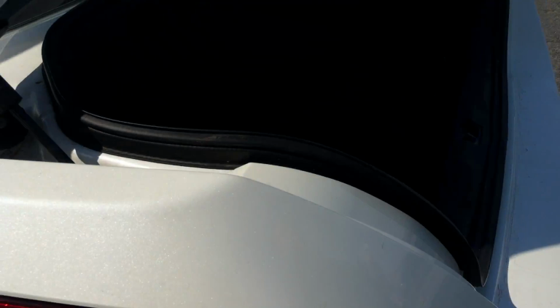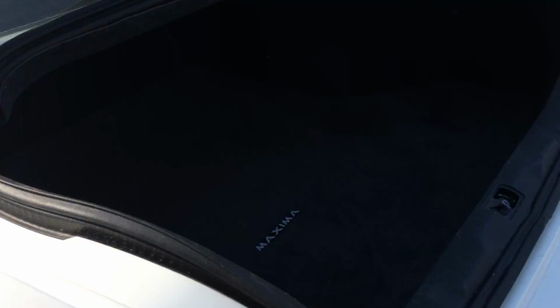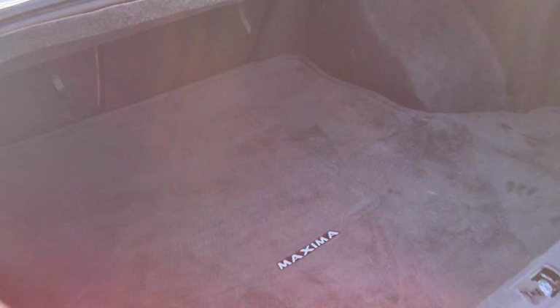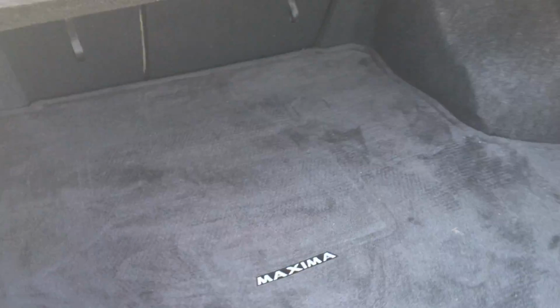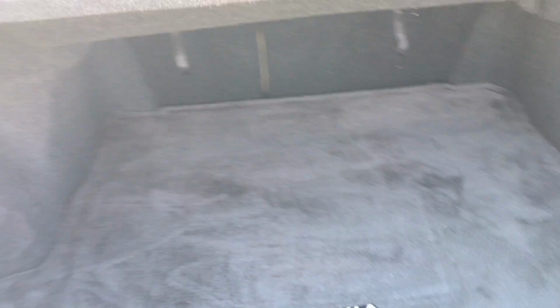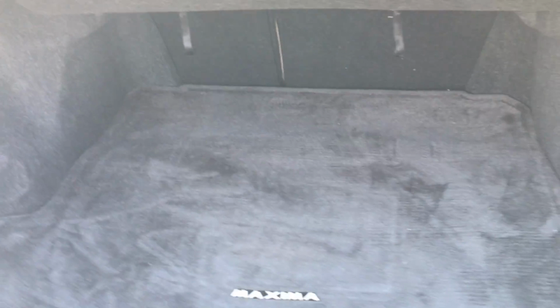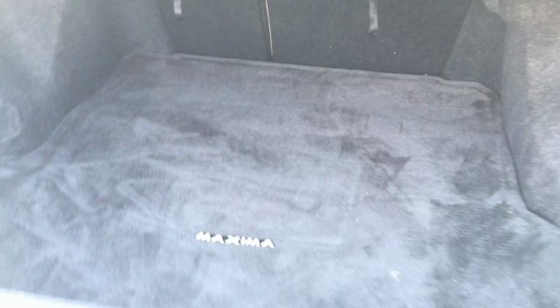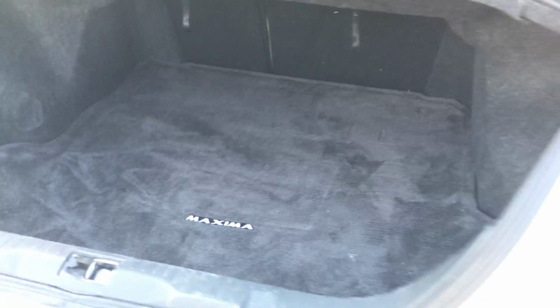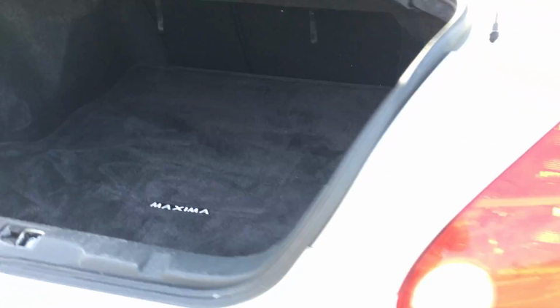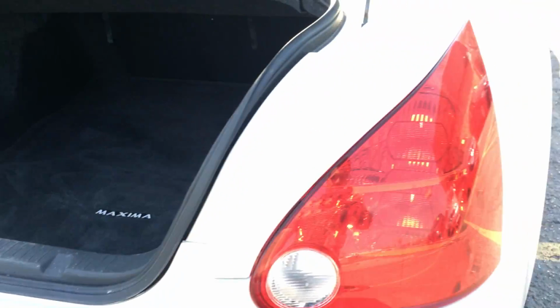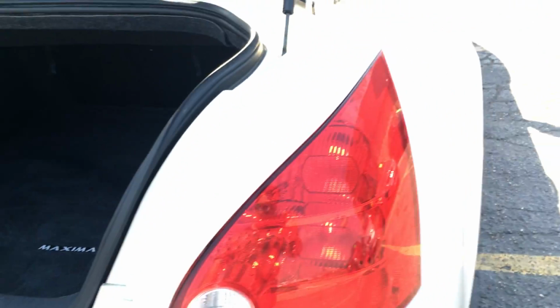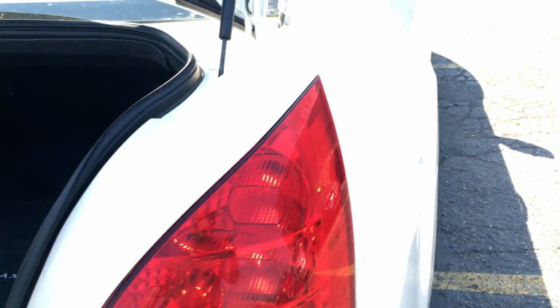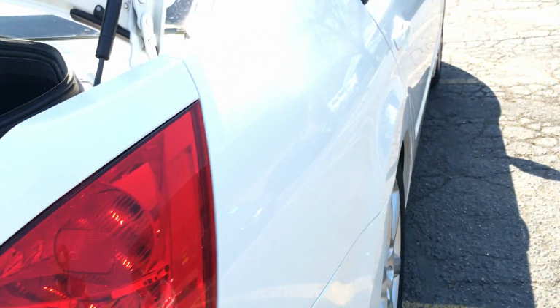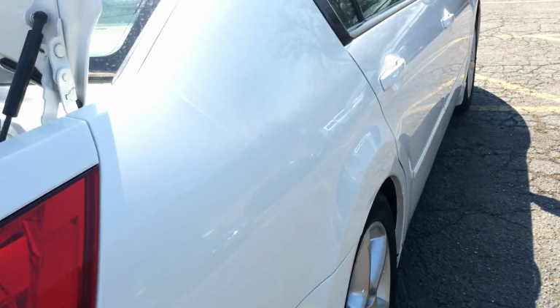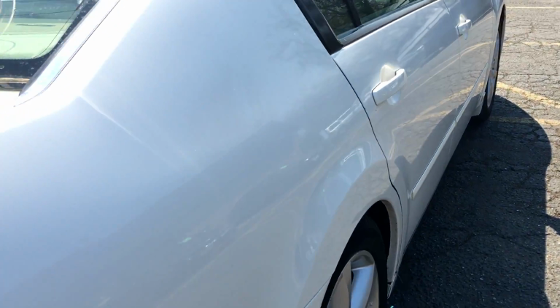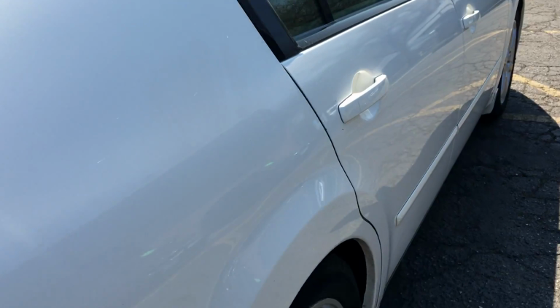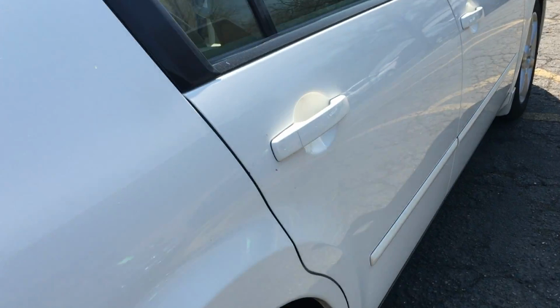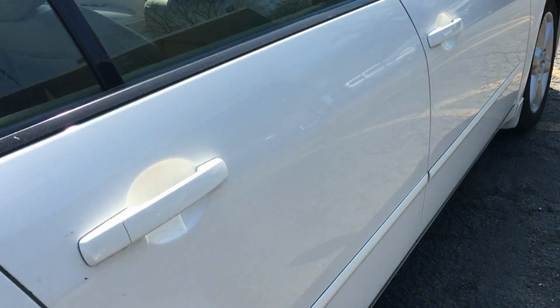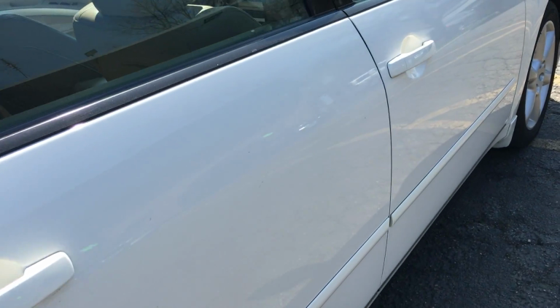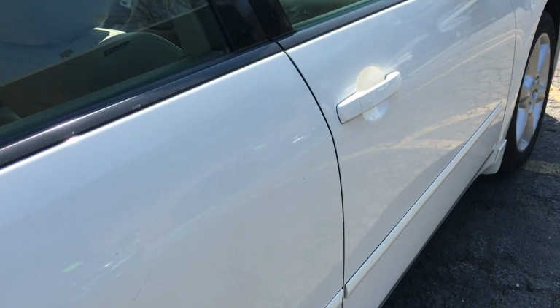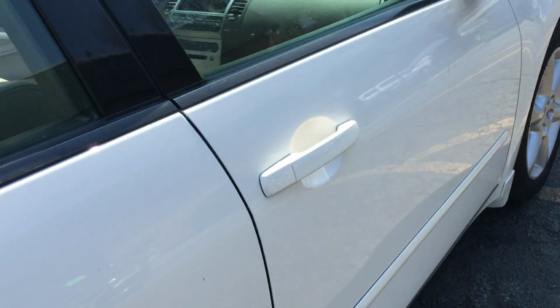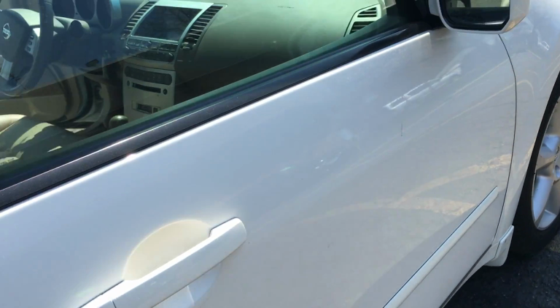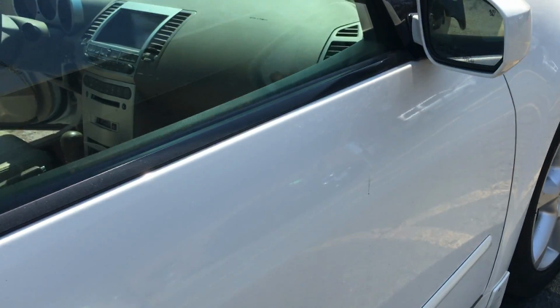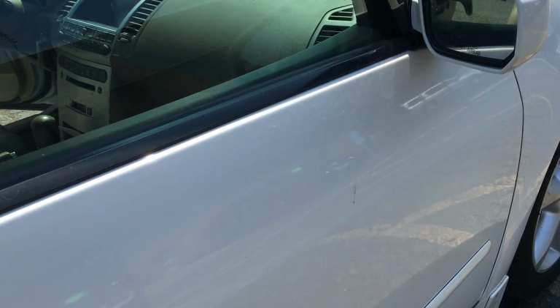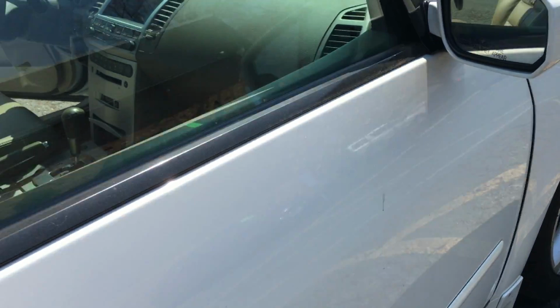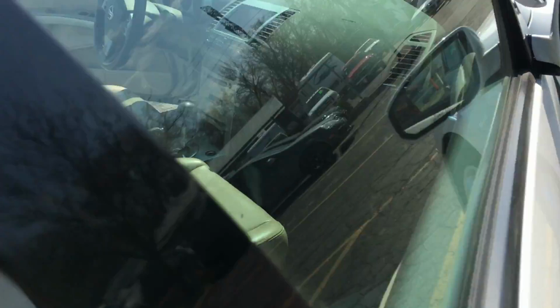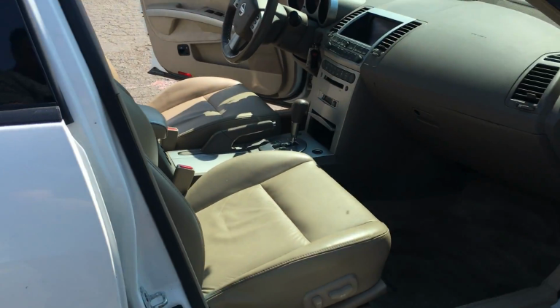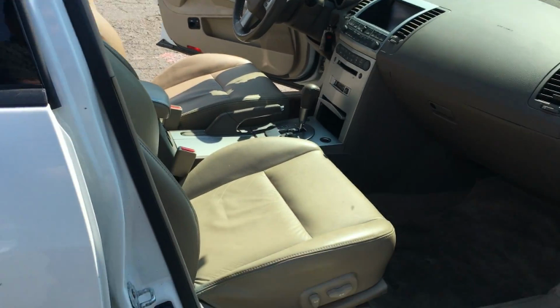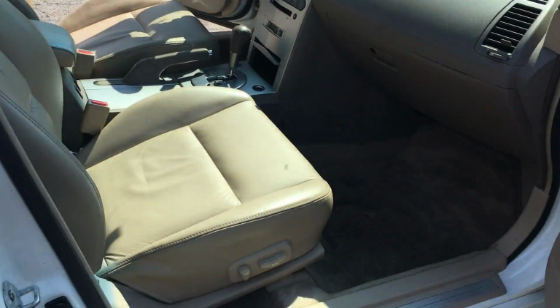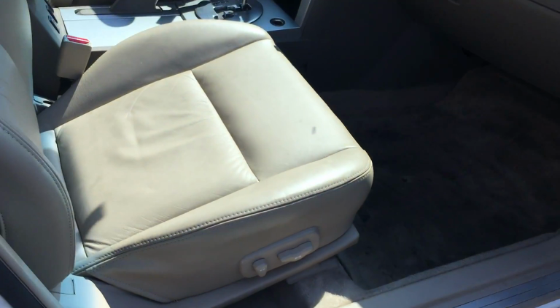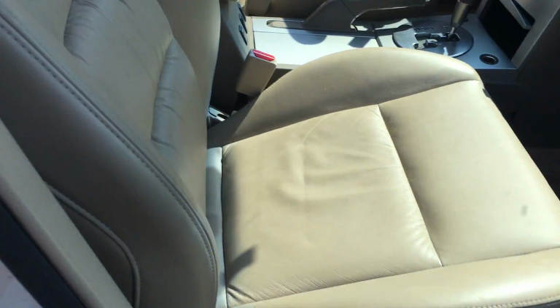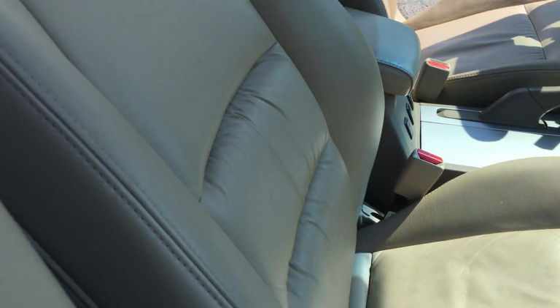Take a look at the generous trunk space. It really is a nice condition. Dual power seats.